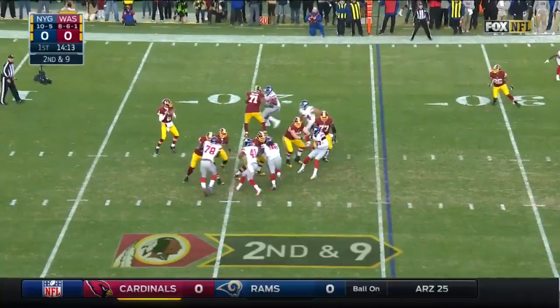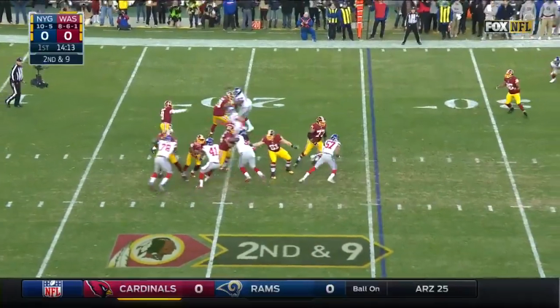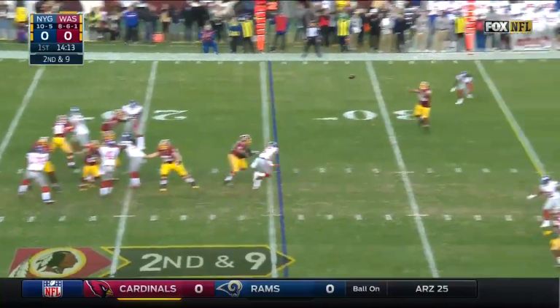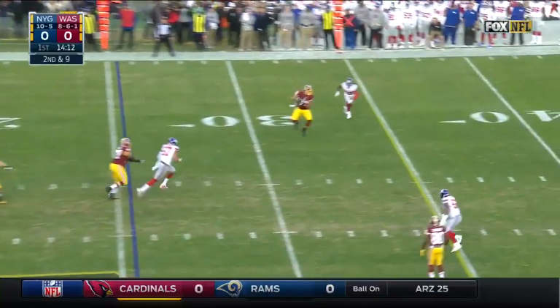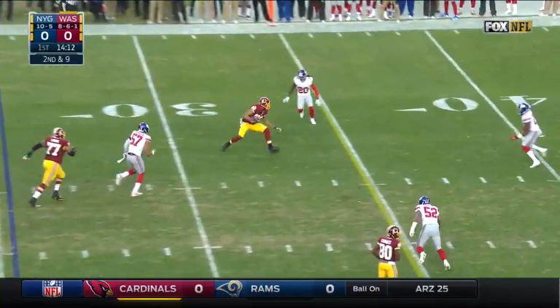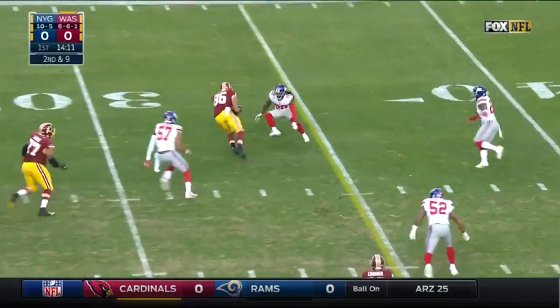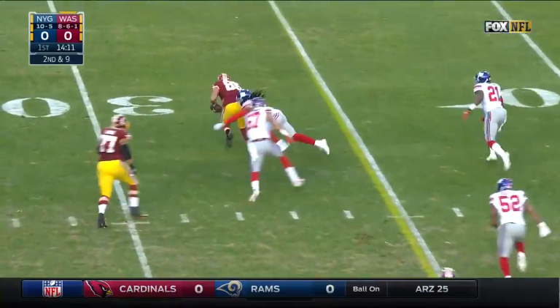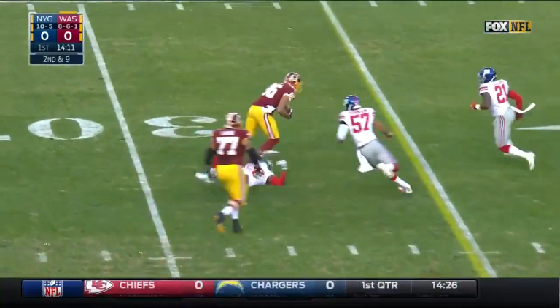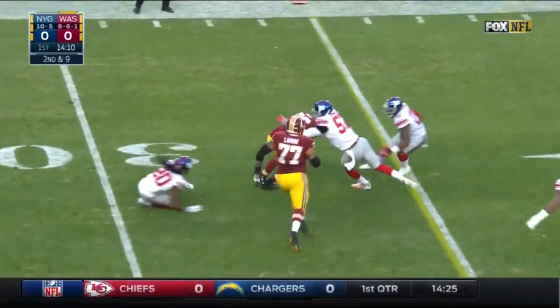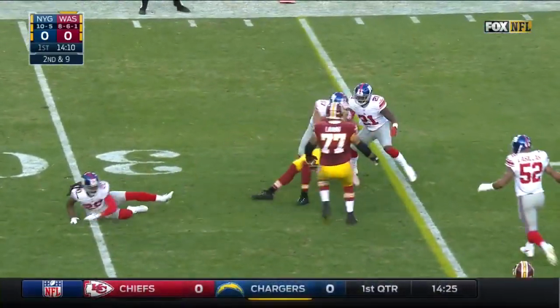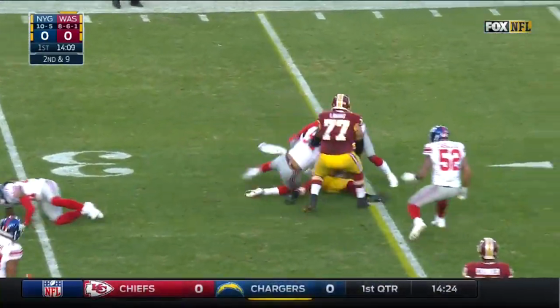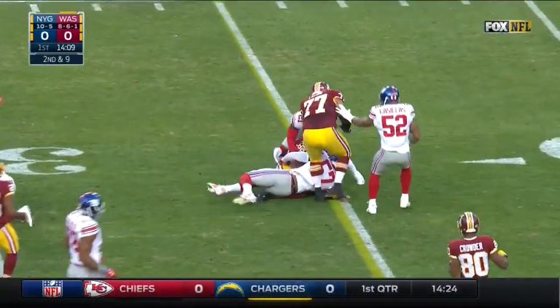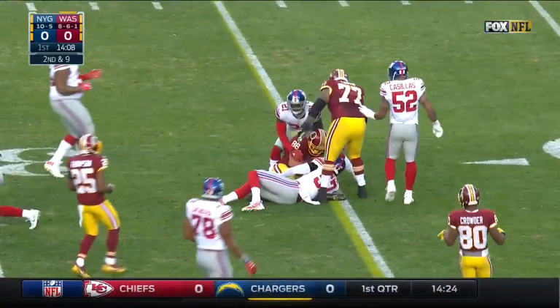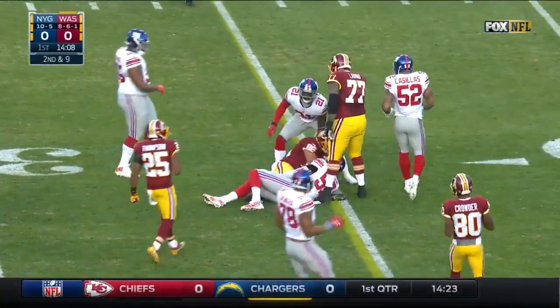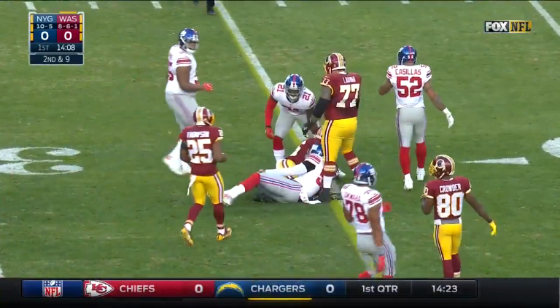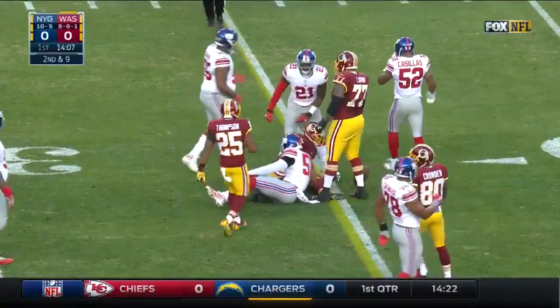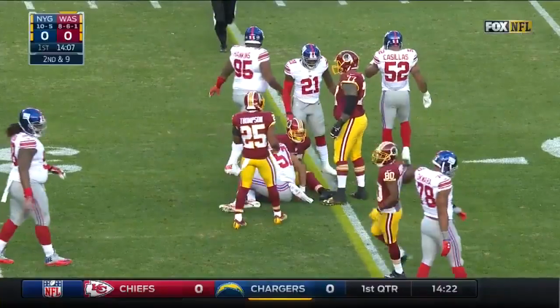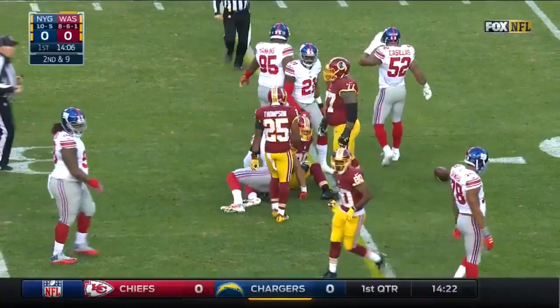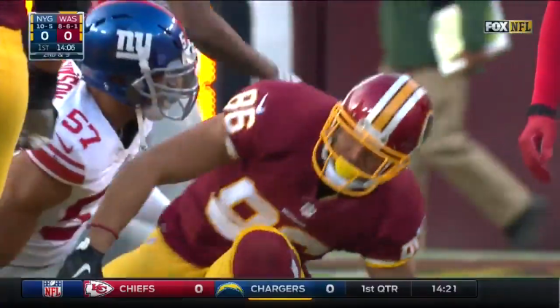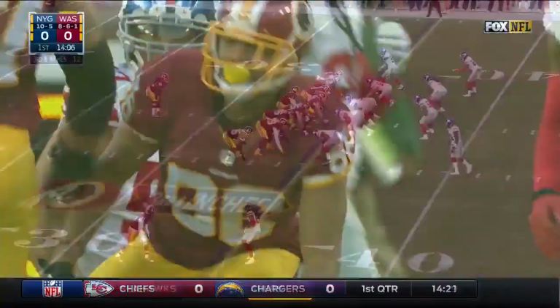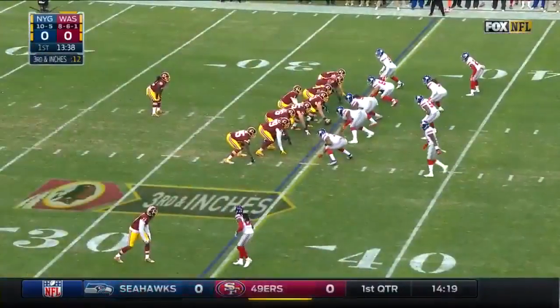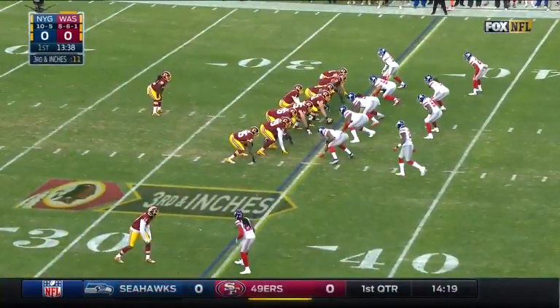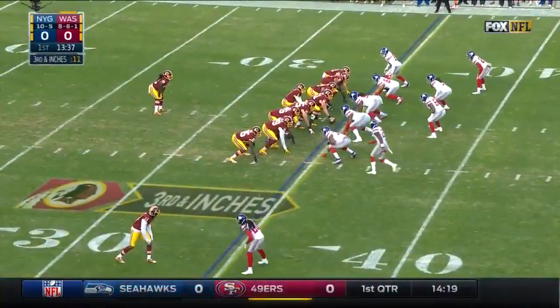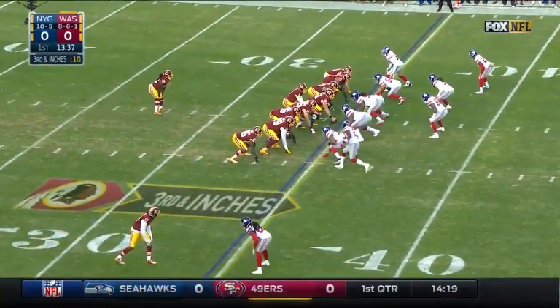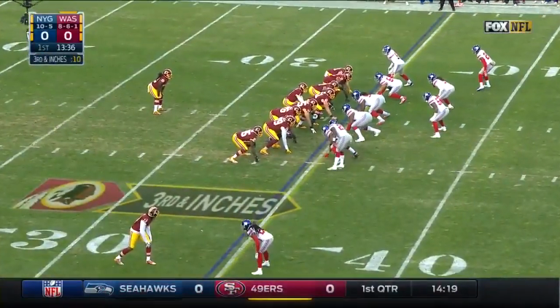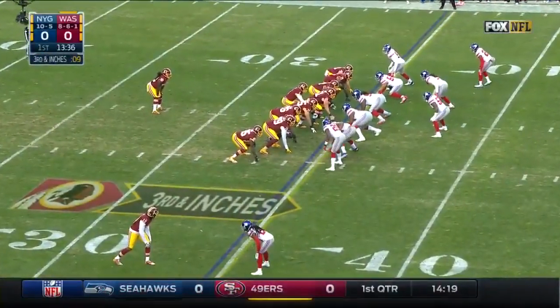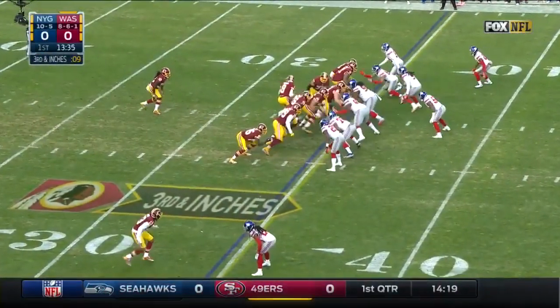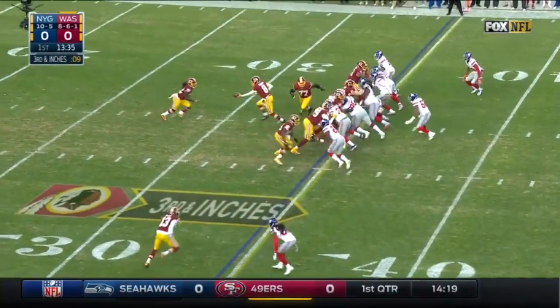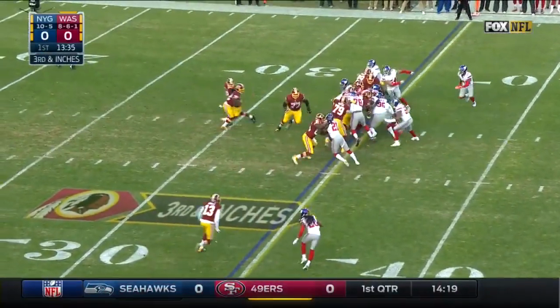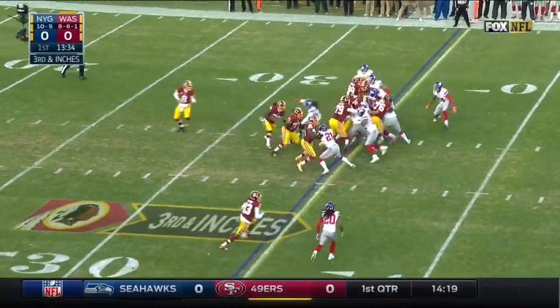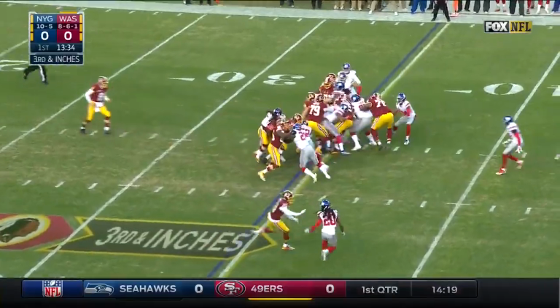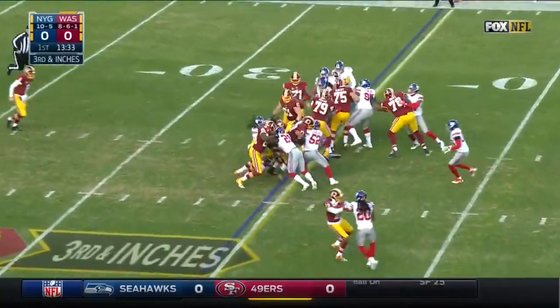Second and nine, pass caught. He makes a move, gets away from one tackler, and then he's brought down right at the marker. With the division, it's the offense that has really surprised some people and how they've been able to play.